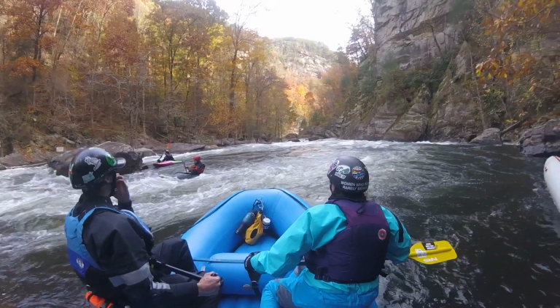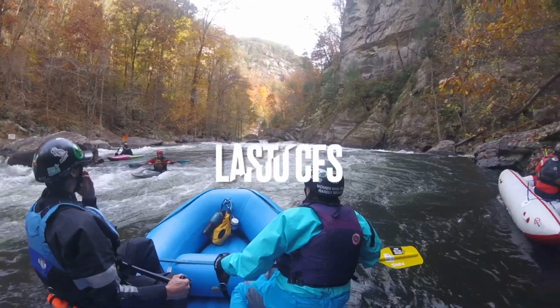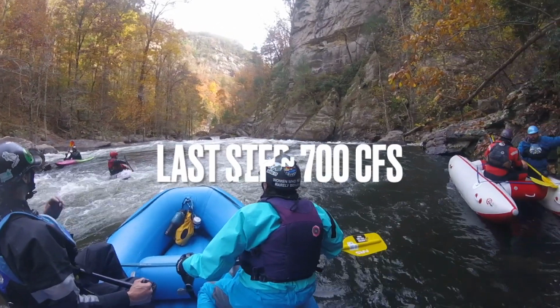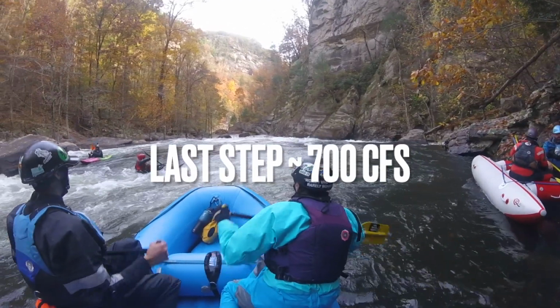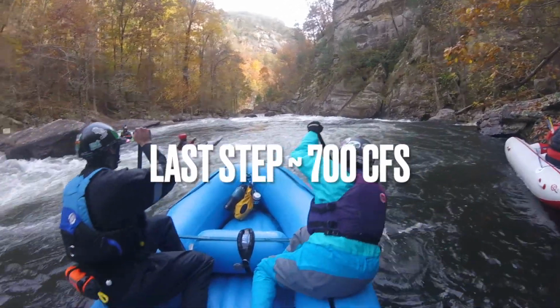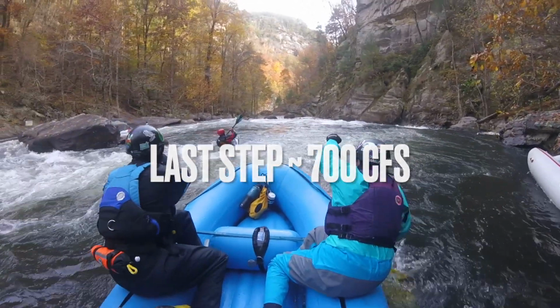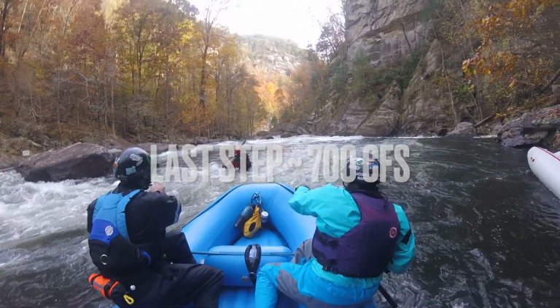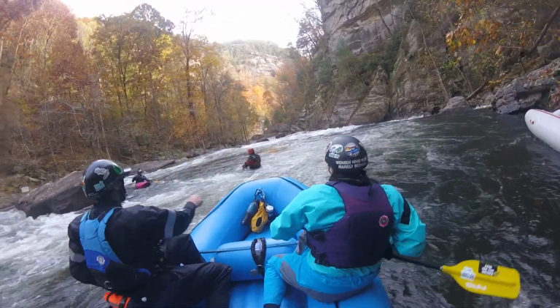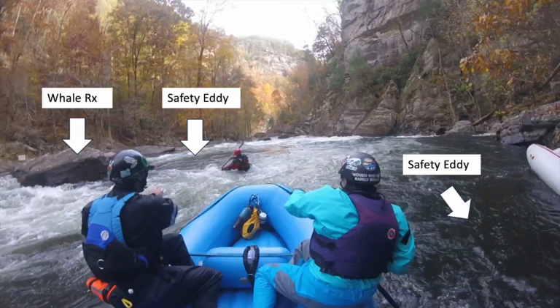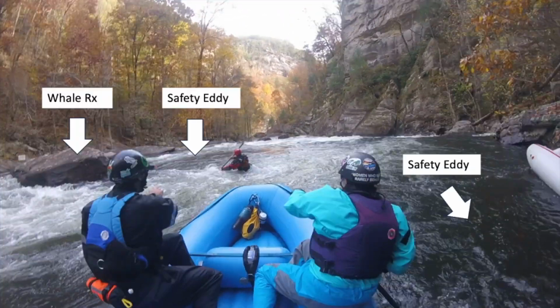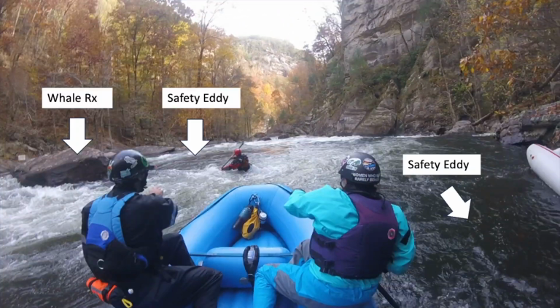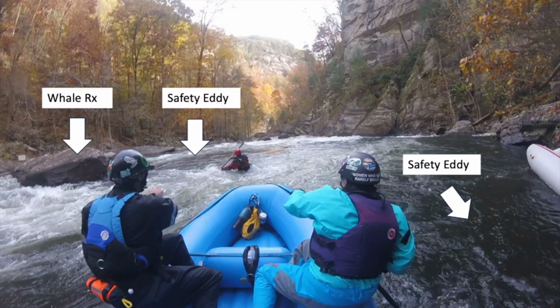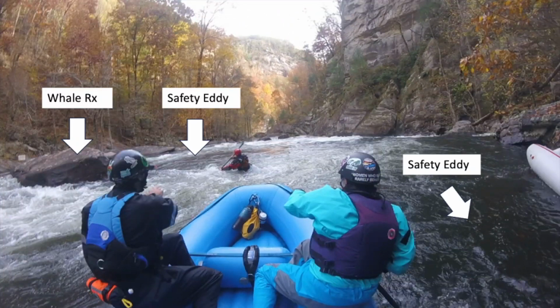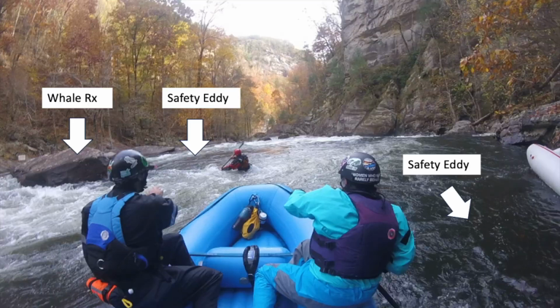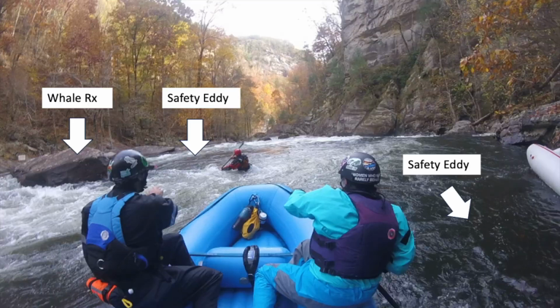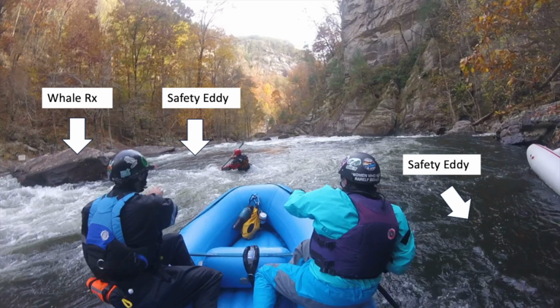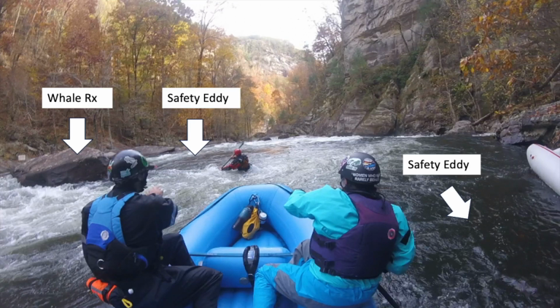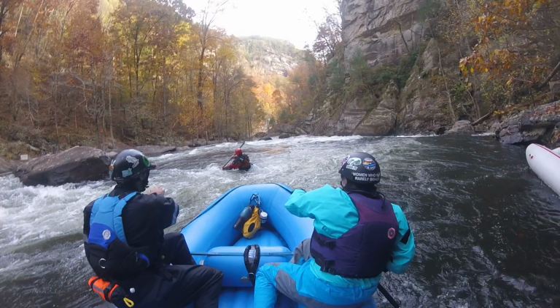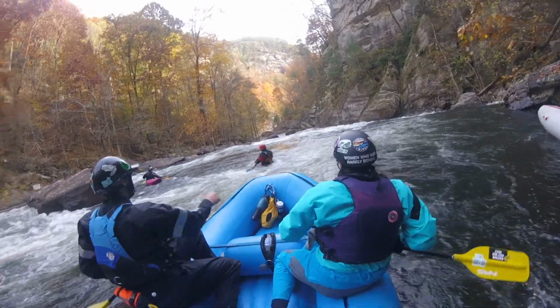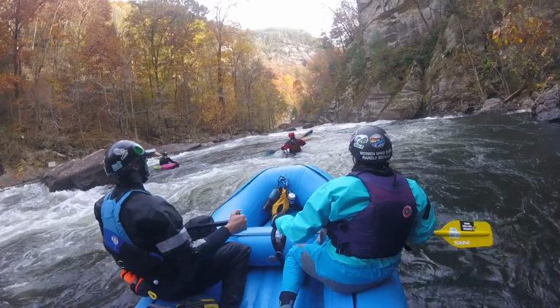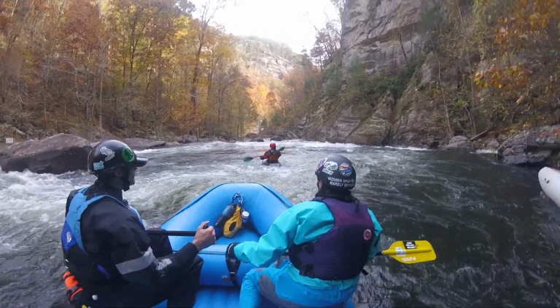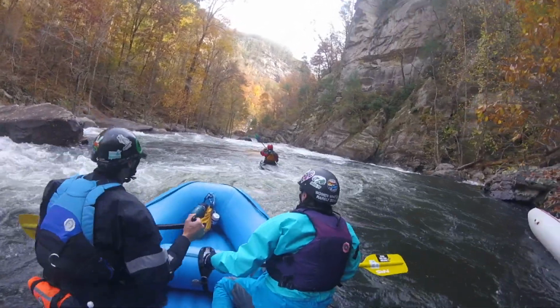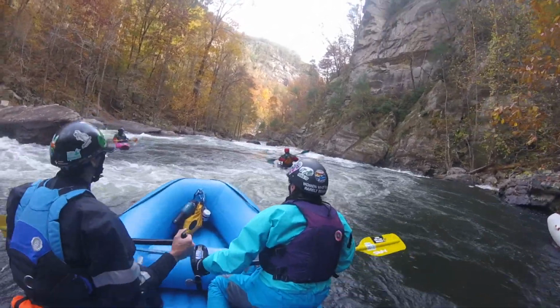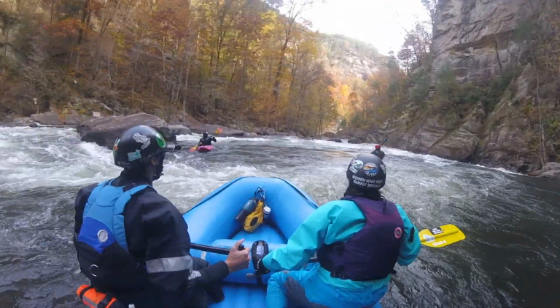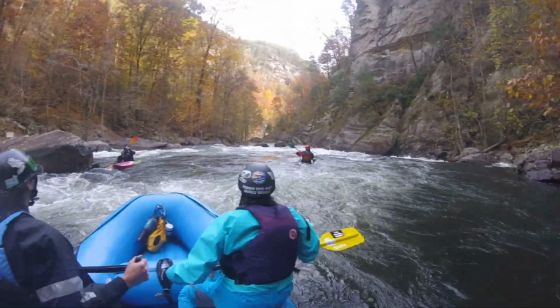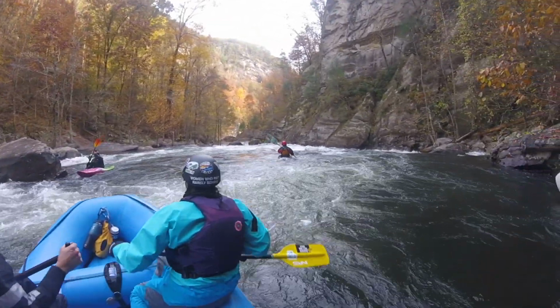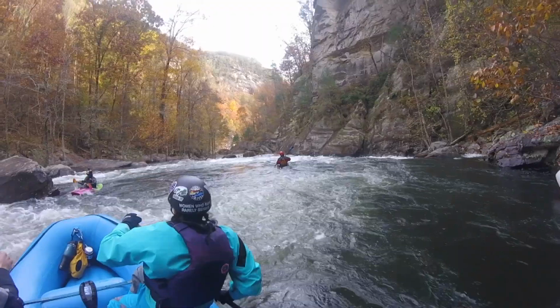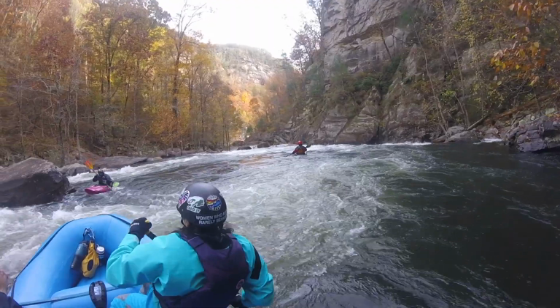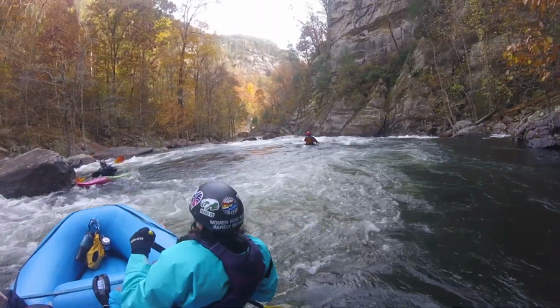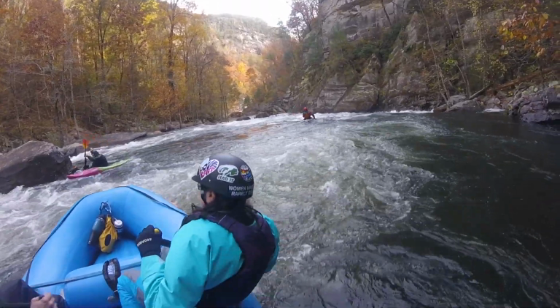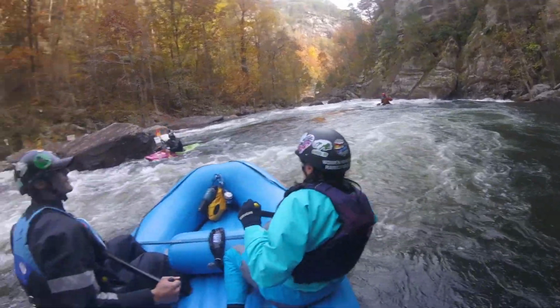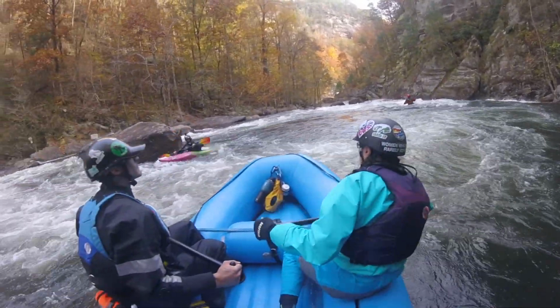Welcome to your first class 4 today called Last Step, also known as the entrance rapid. It's called Last Step because it's the last step you had to take down after walking down those 592 stairs down there.